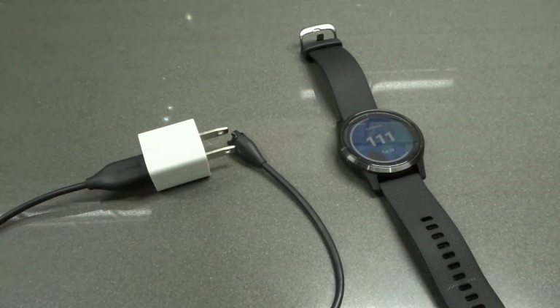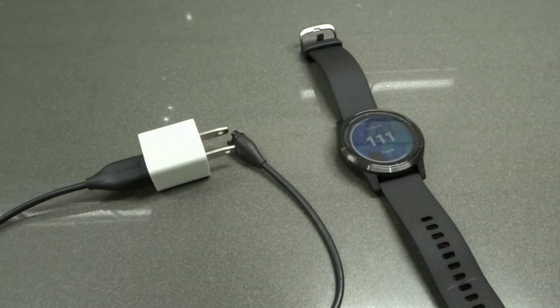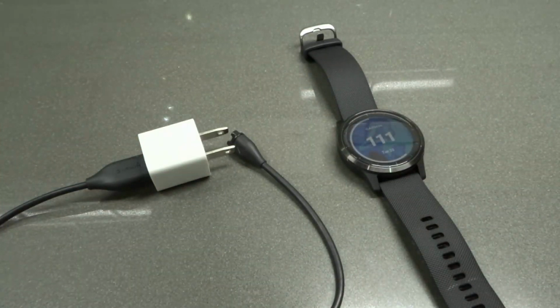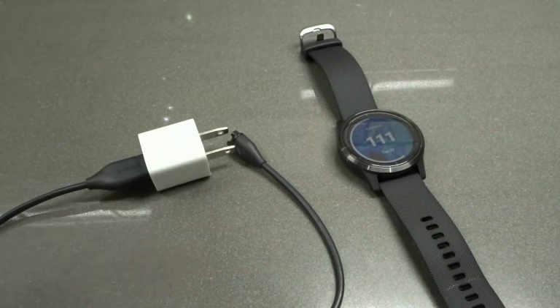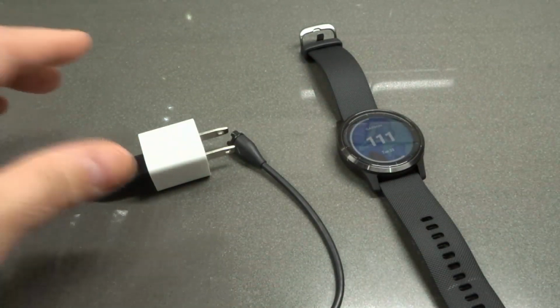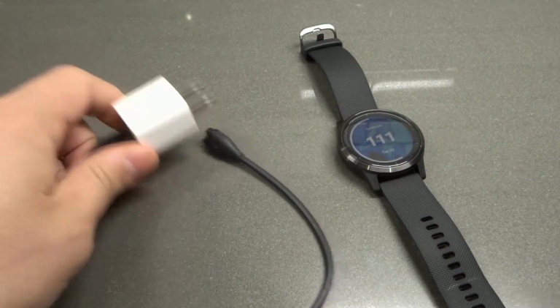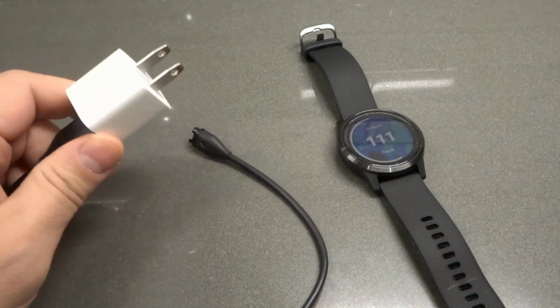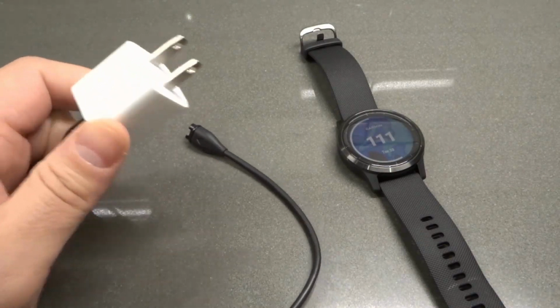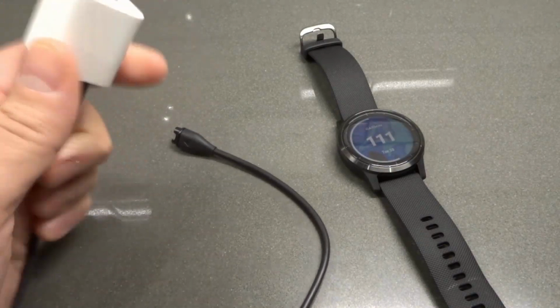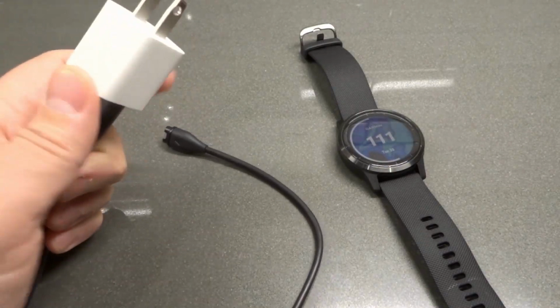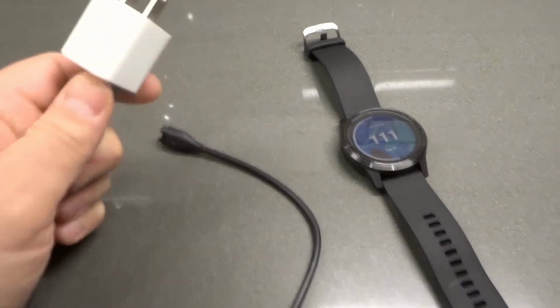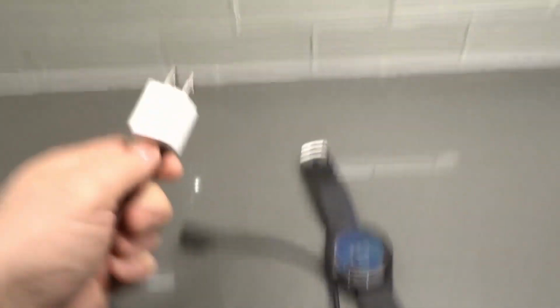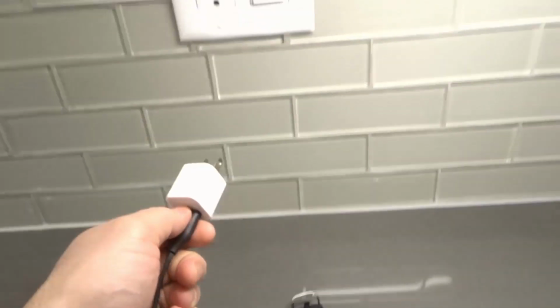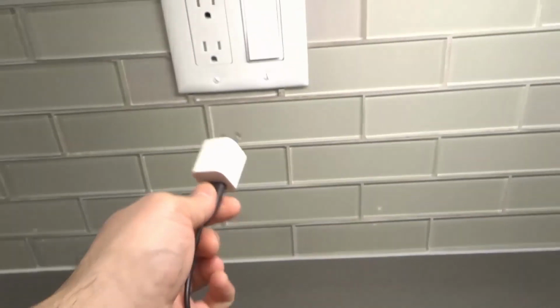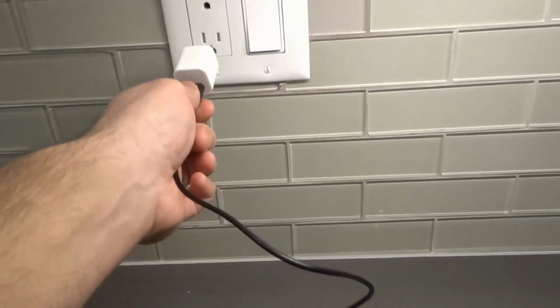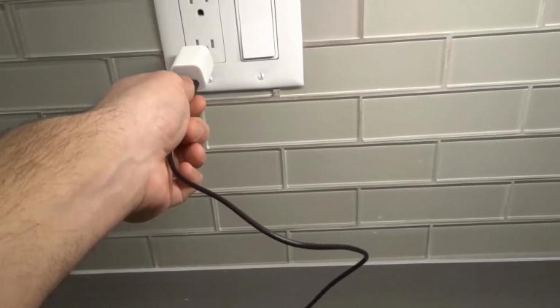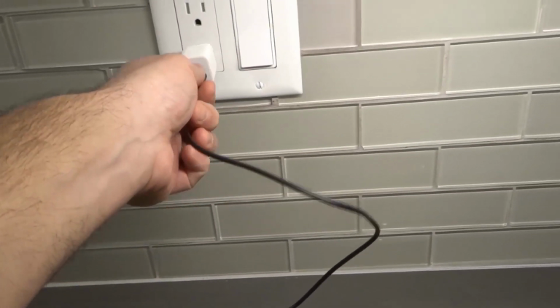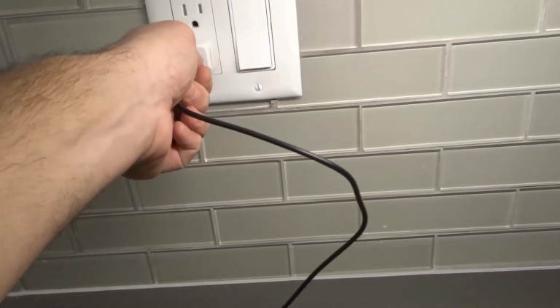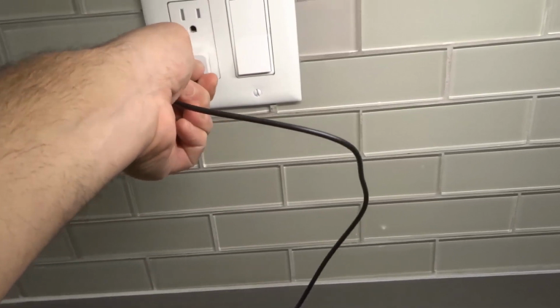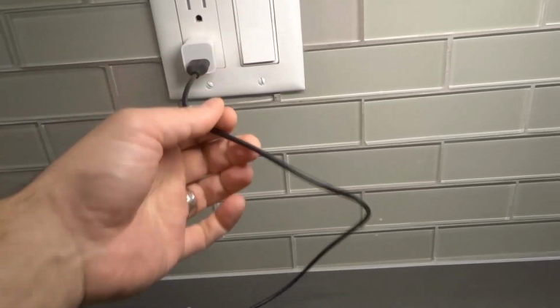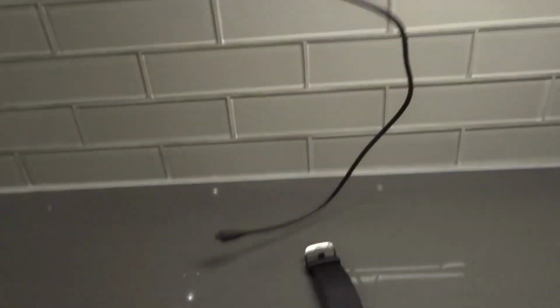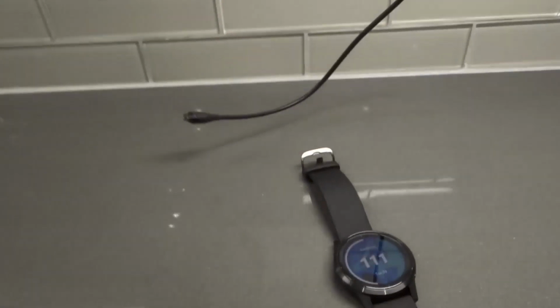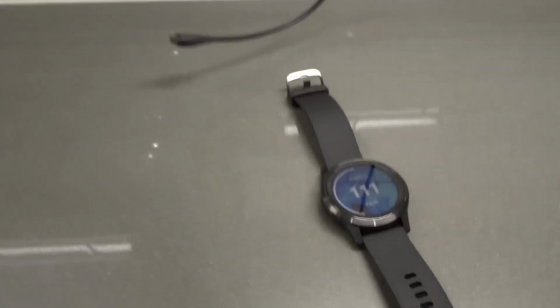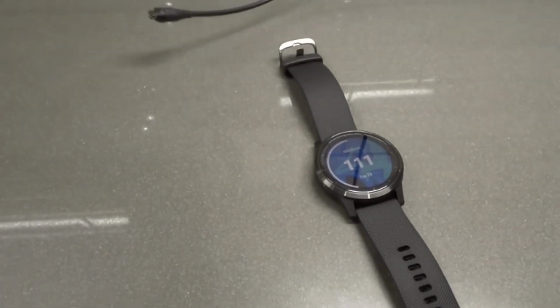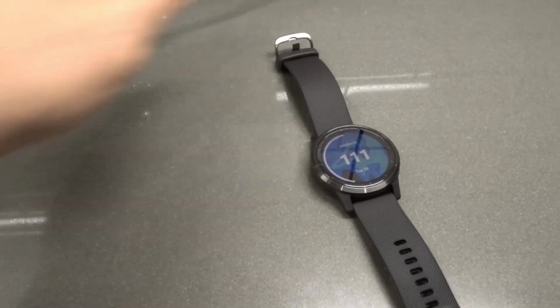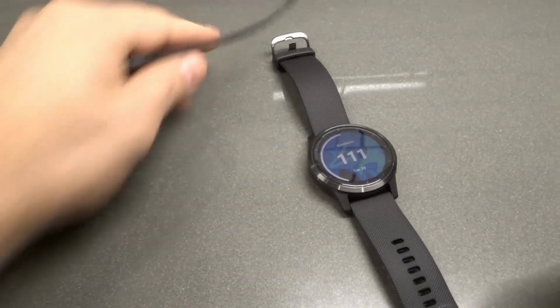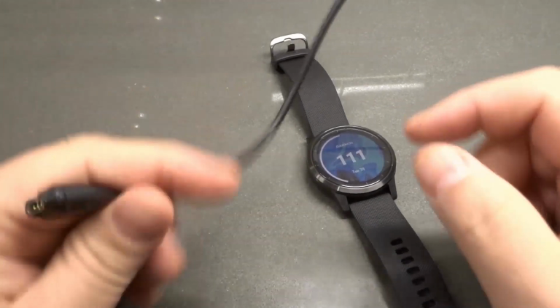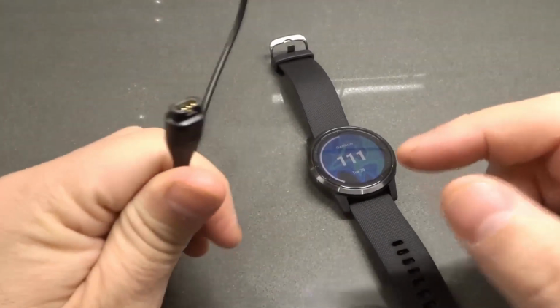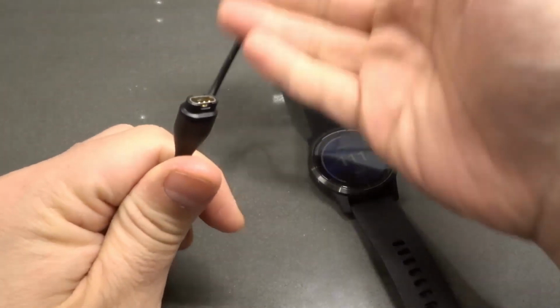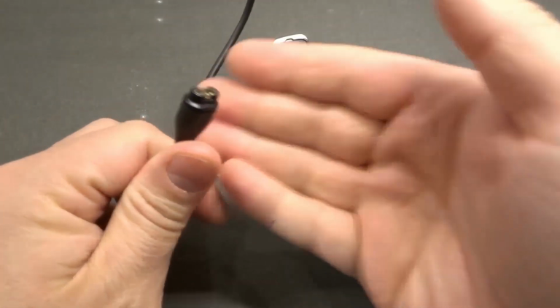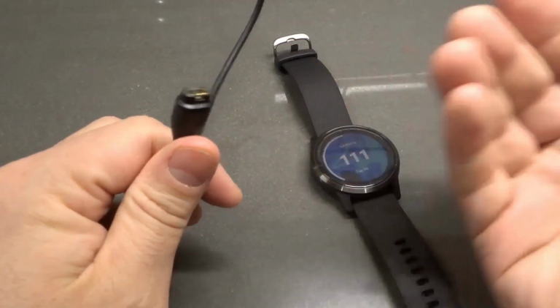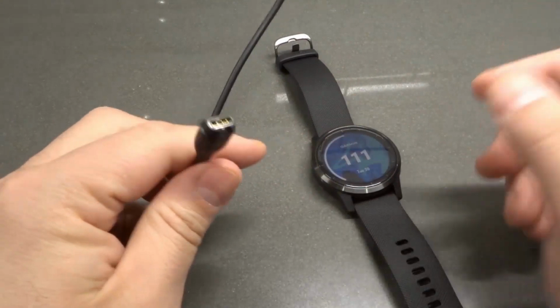And you're going to have to create a power source. I'm going to take this power brick and plug it right into the port right over here, just like that. Now that it's plugged in, that means that this charging cable has power.